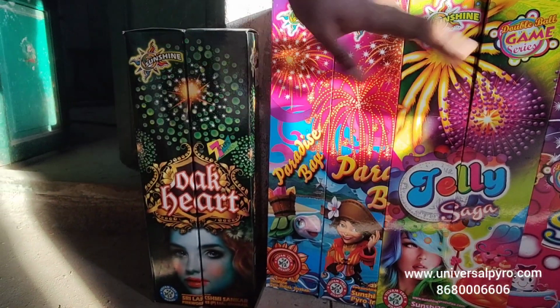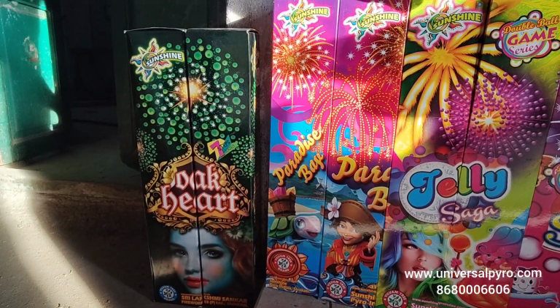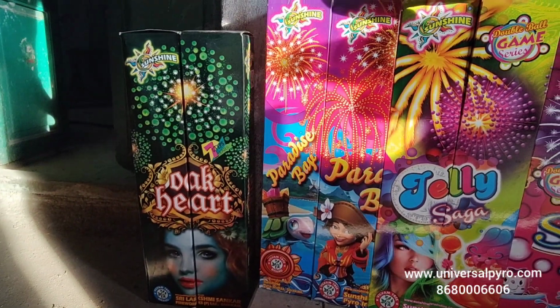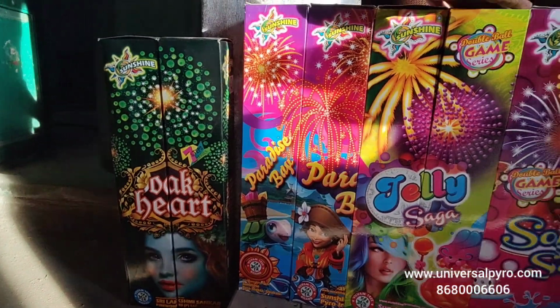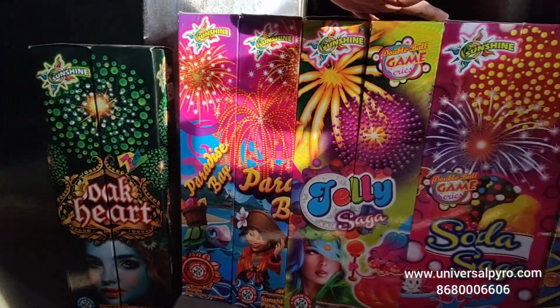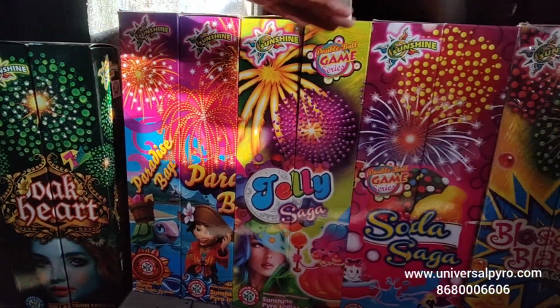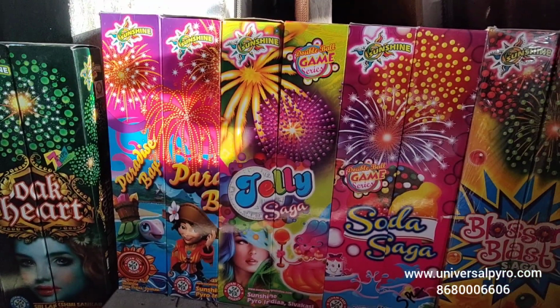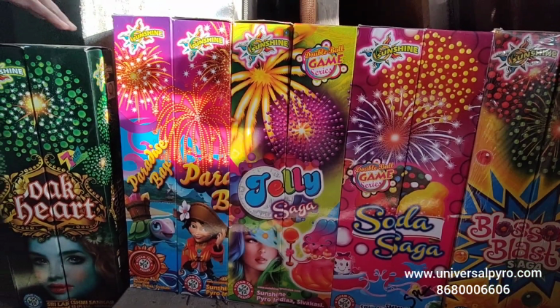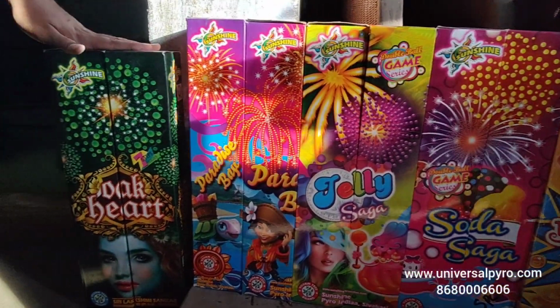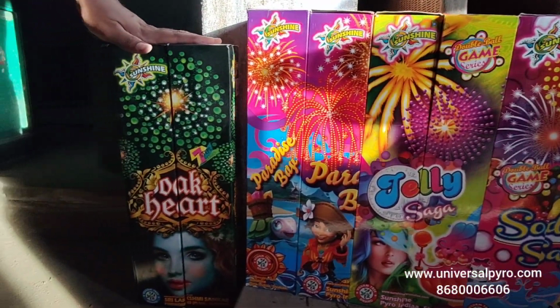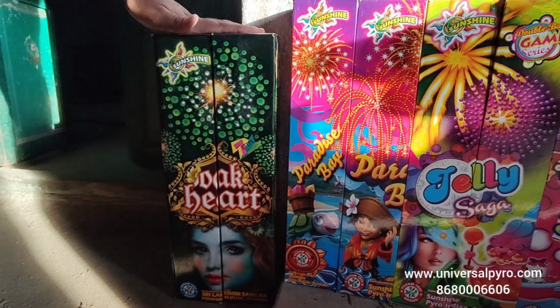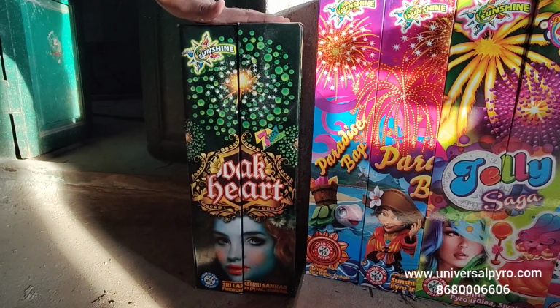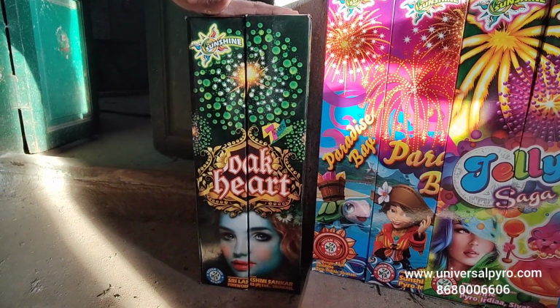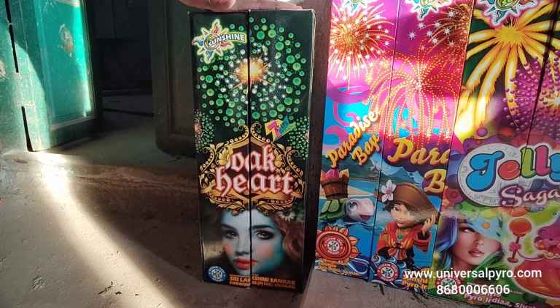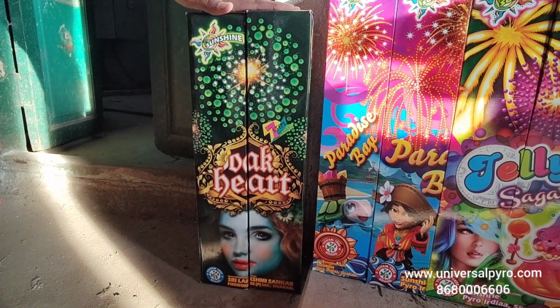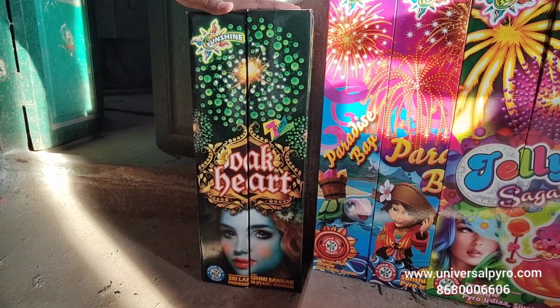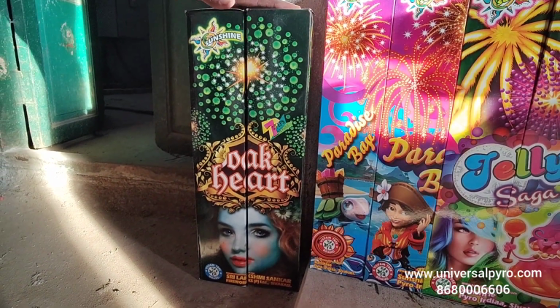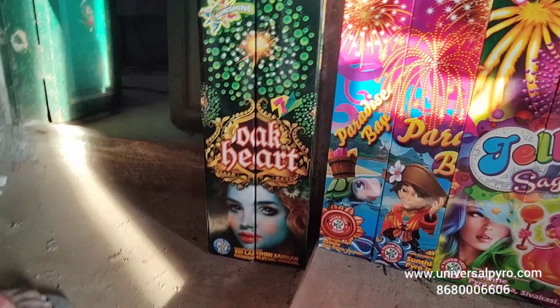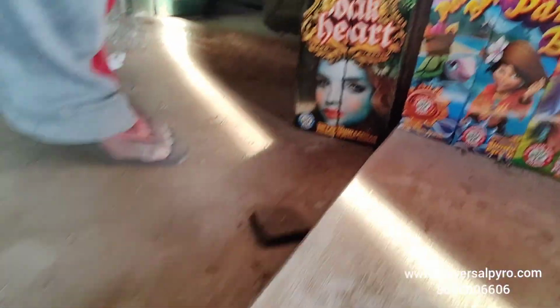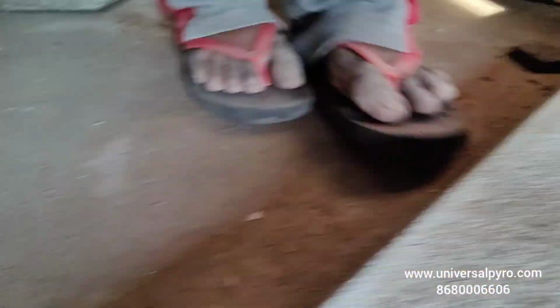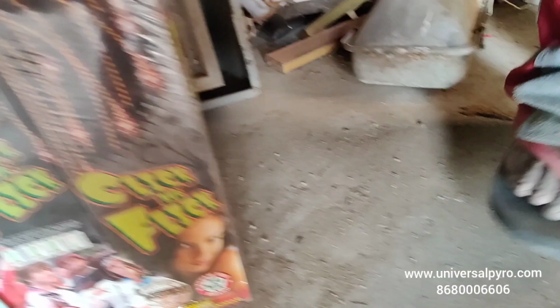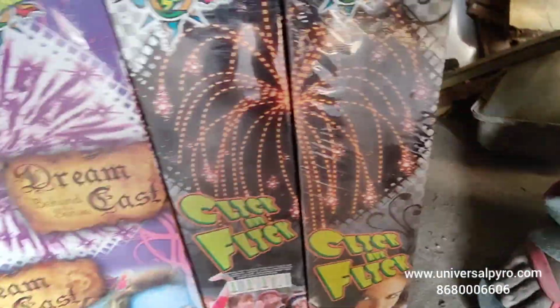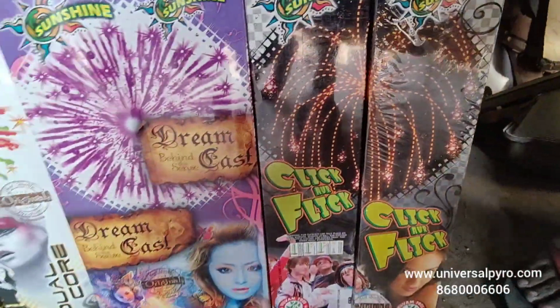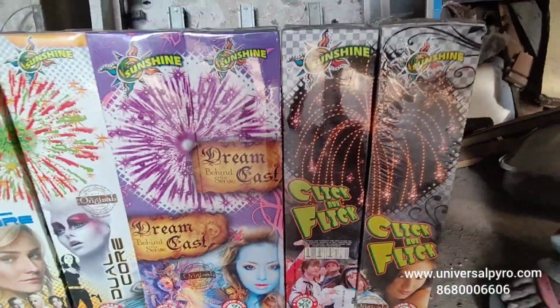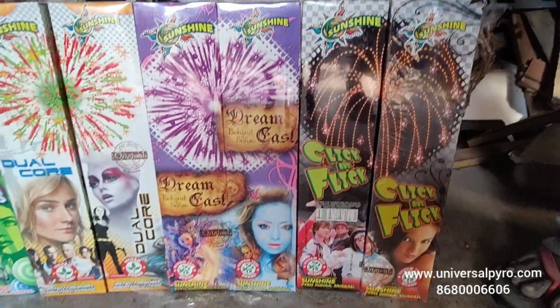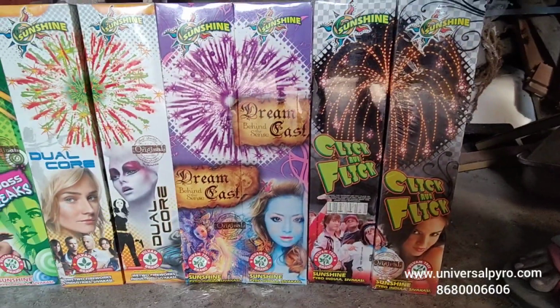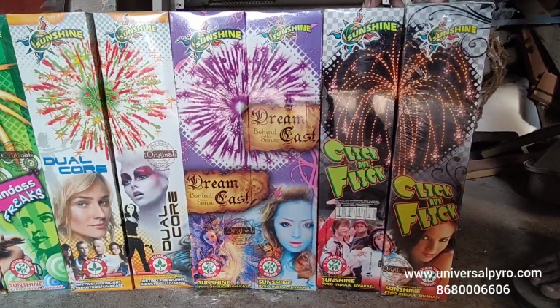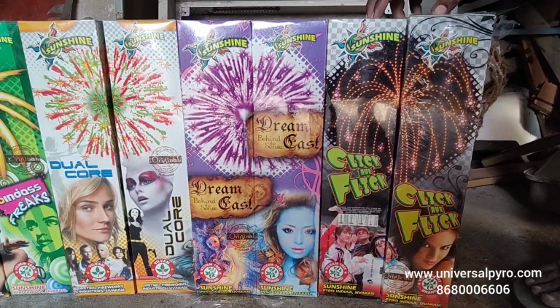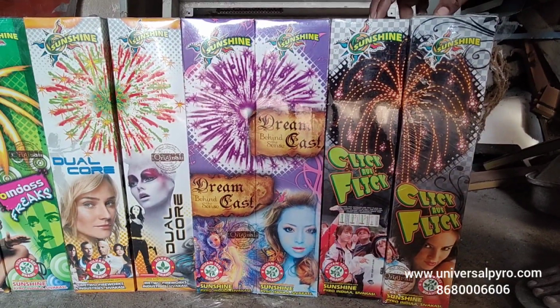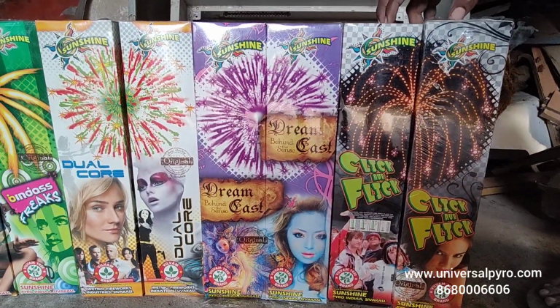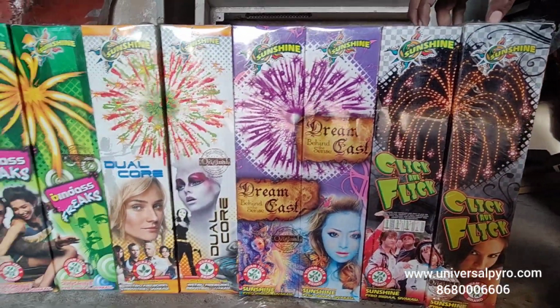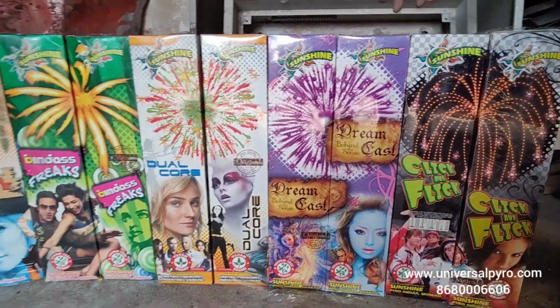This is a premium item. This is a soundstep from Sunshine Branded. This is a premium 3-inch shell. Sunshine Branded.